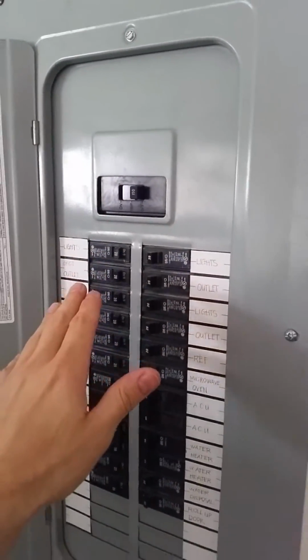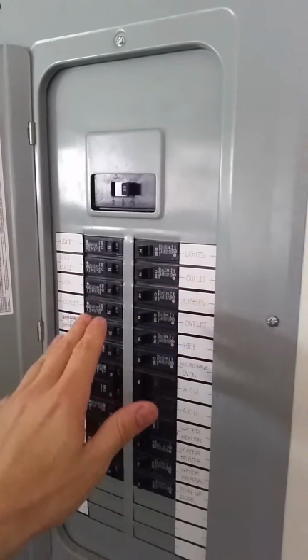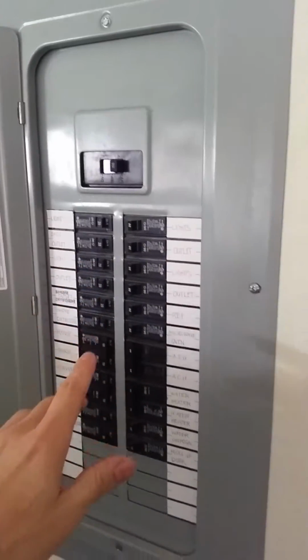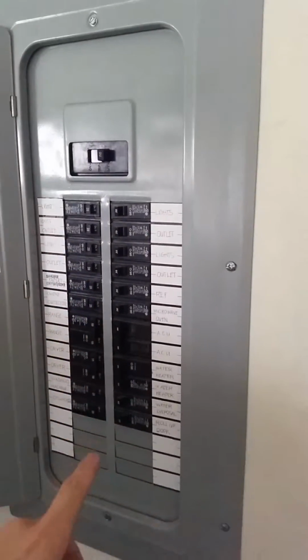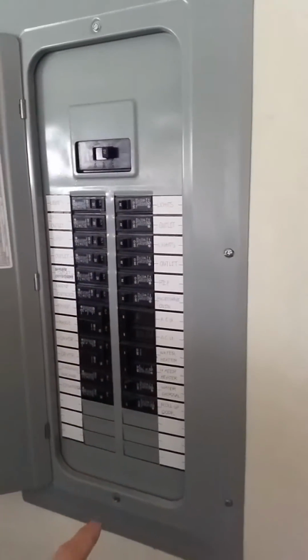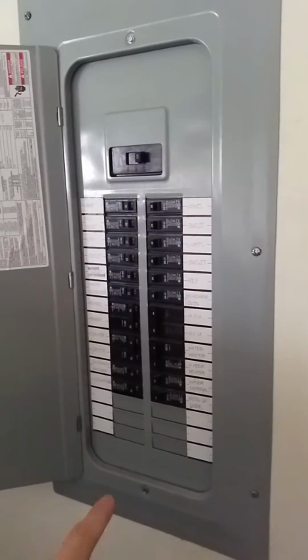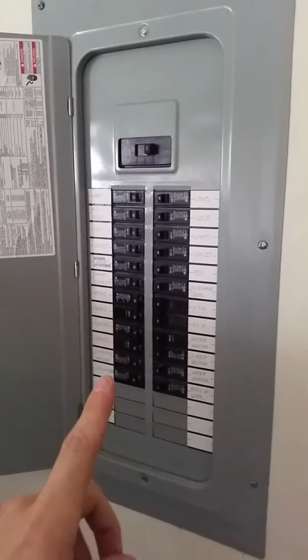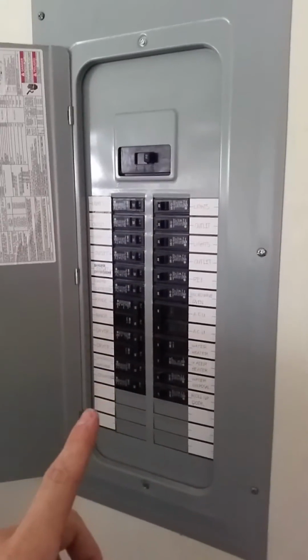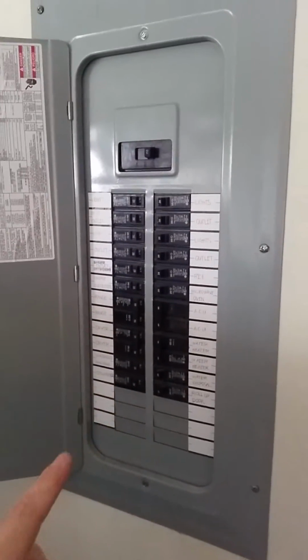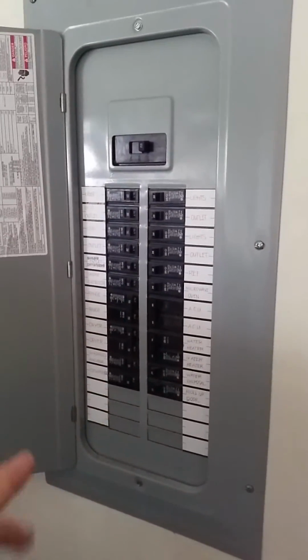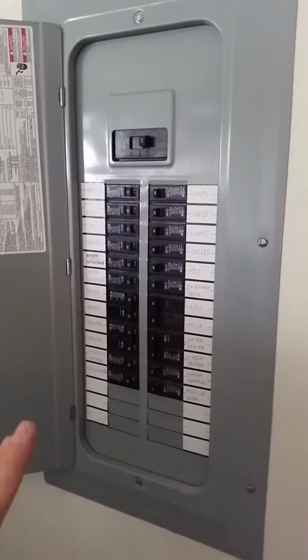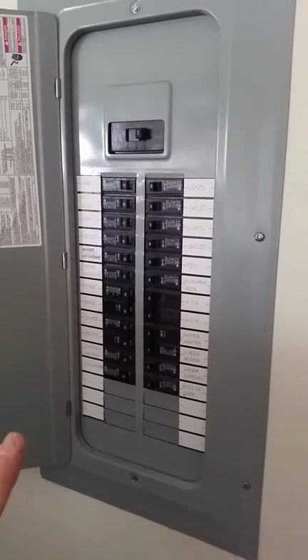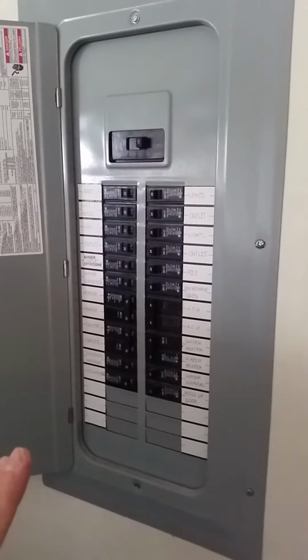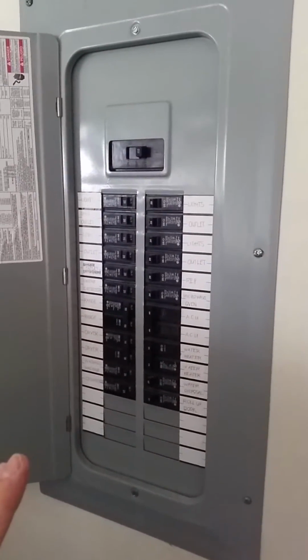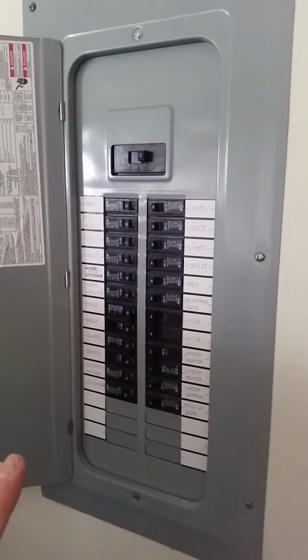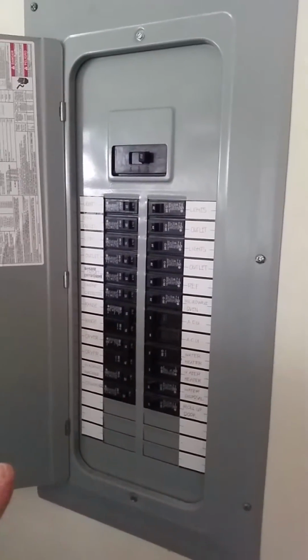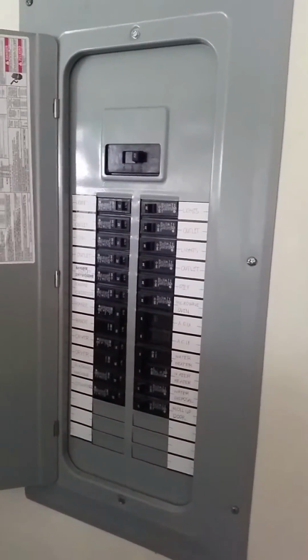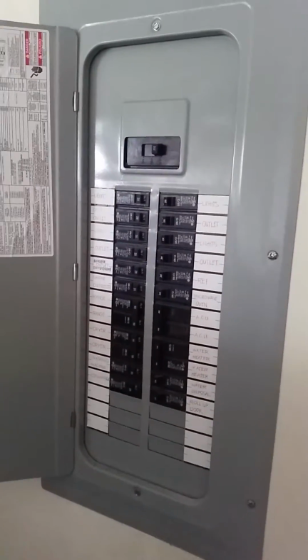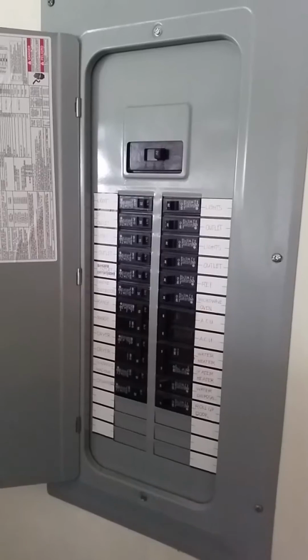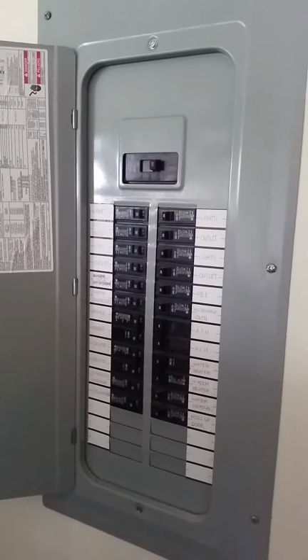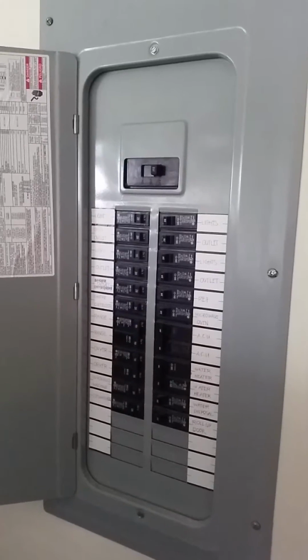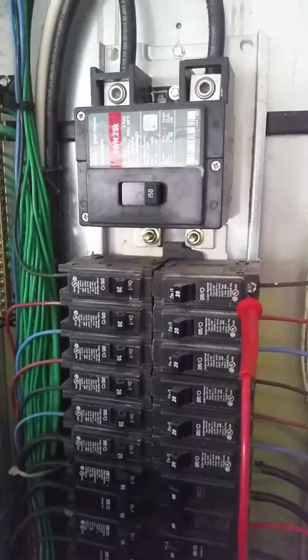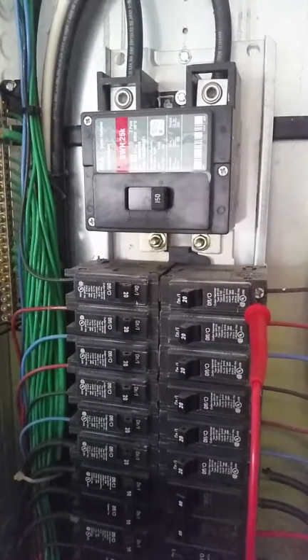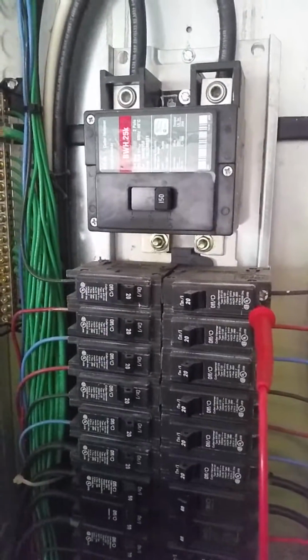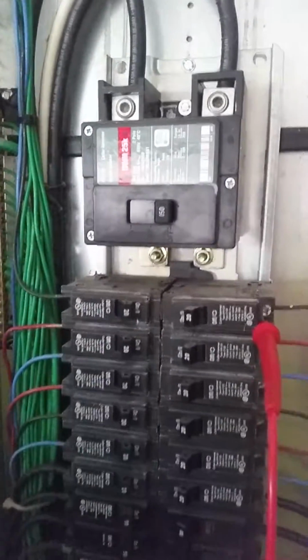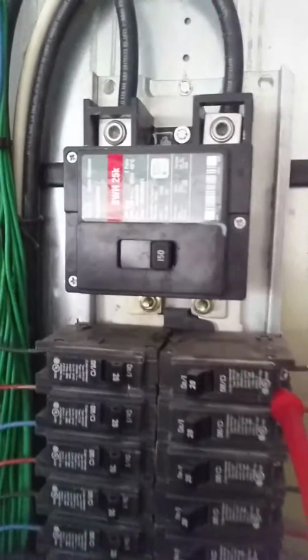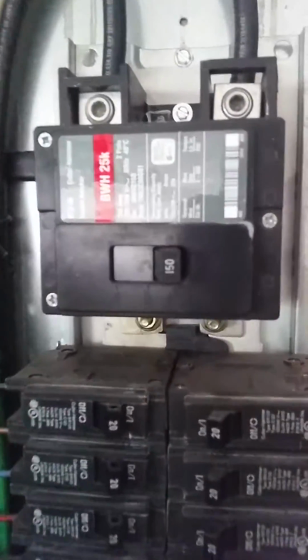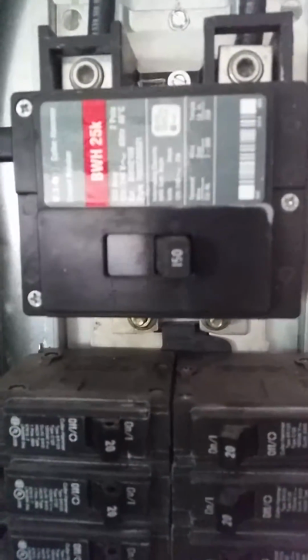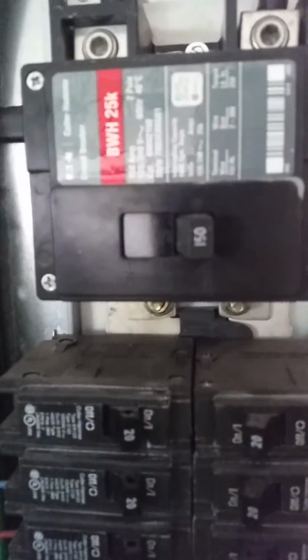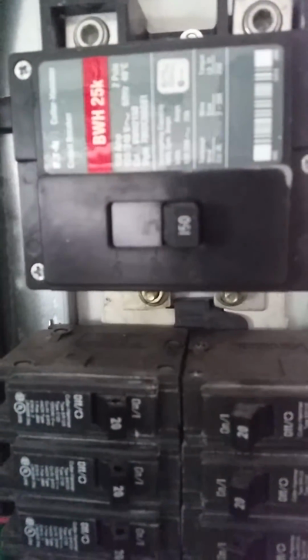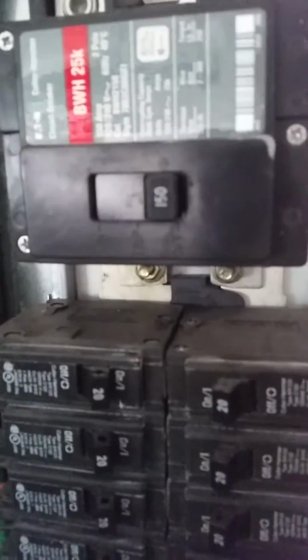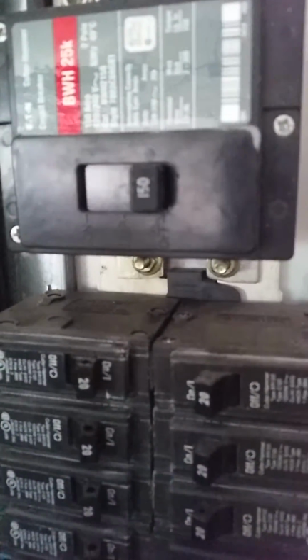If you don't do this, you could either kill someone or blow up your generator. Step two: verify that your power is off.